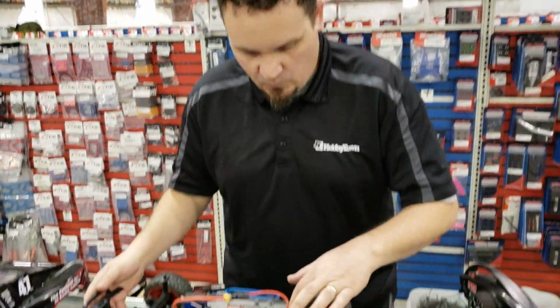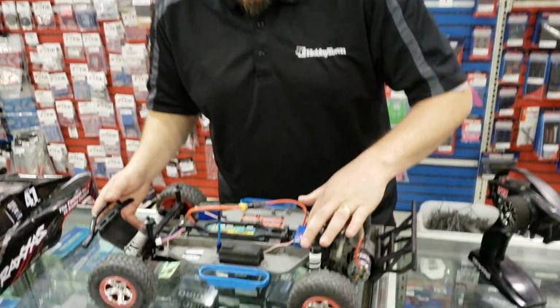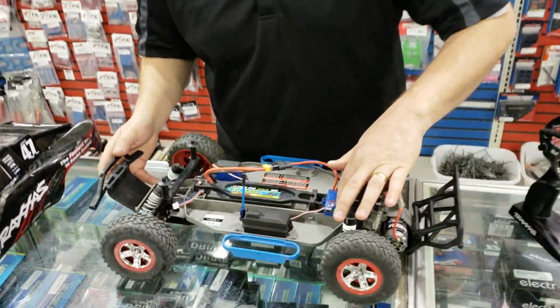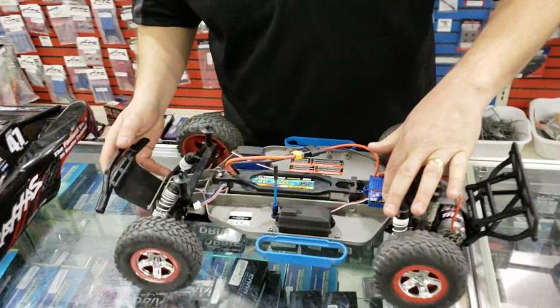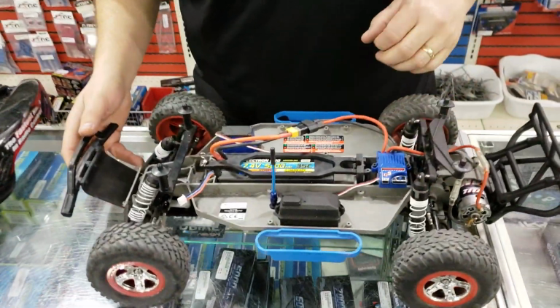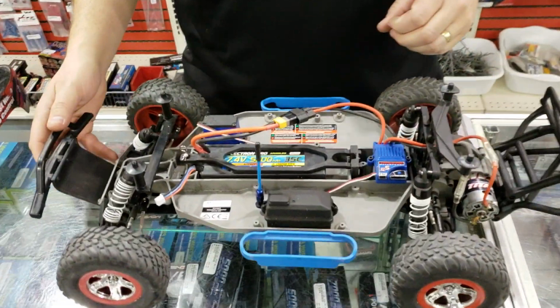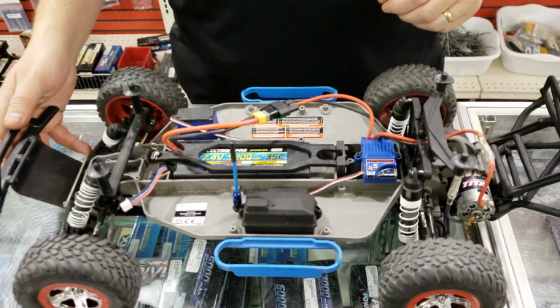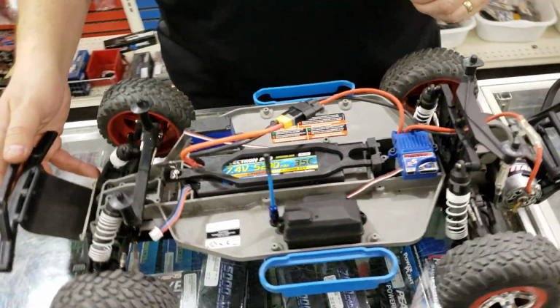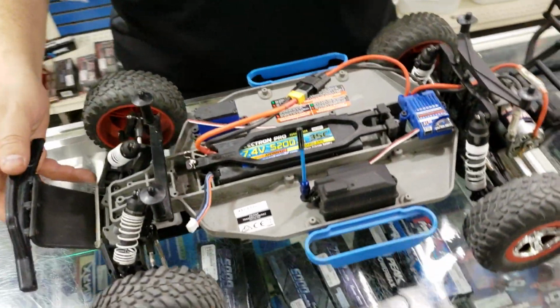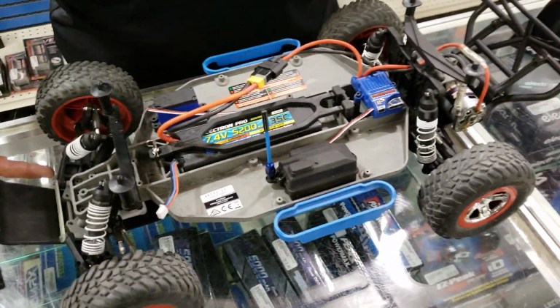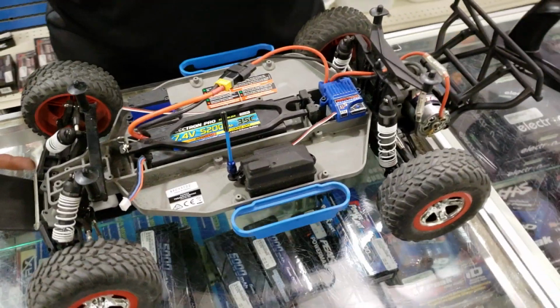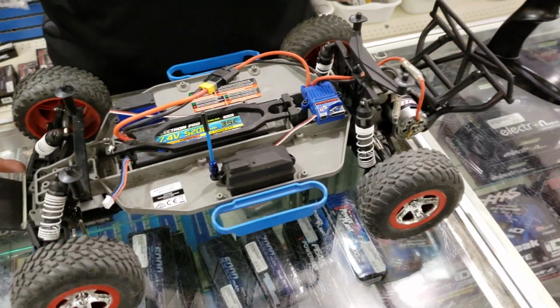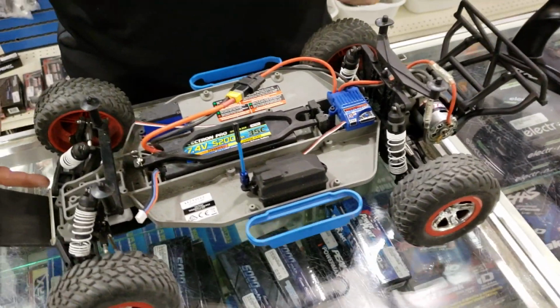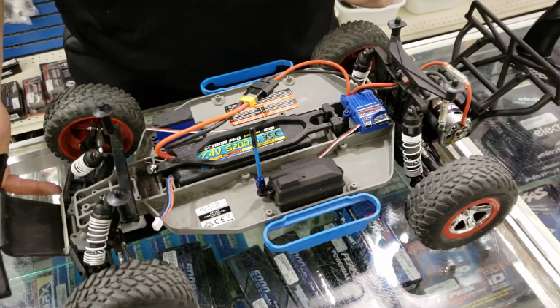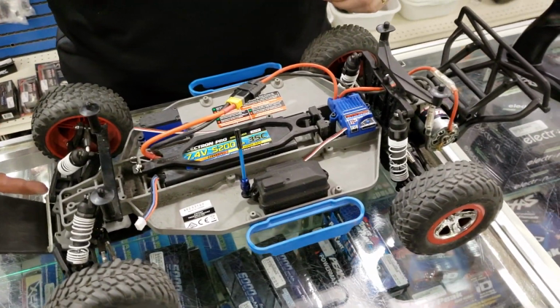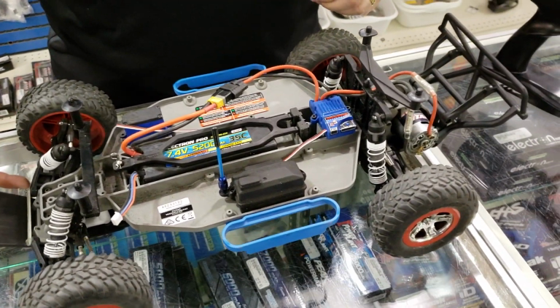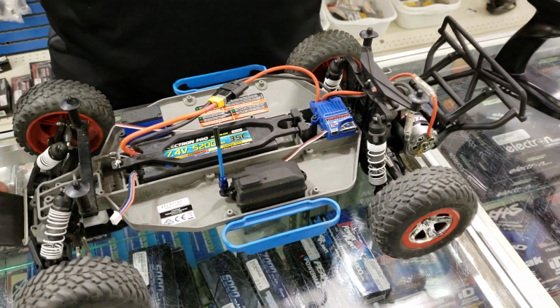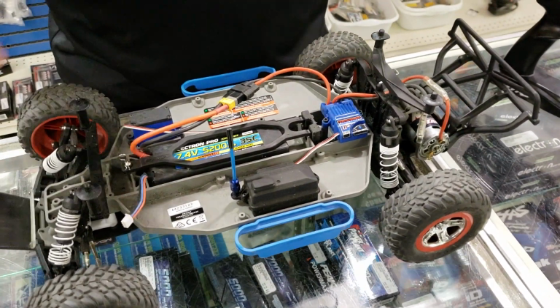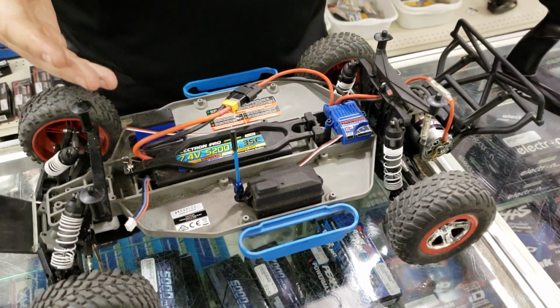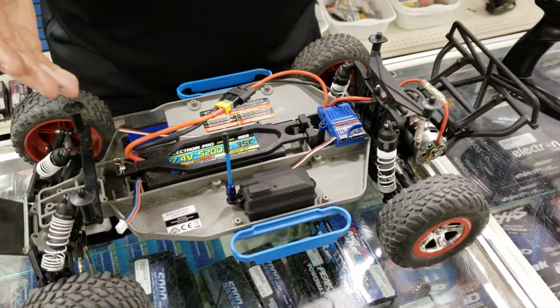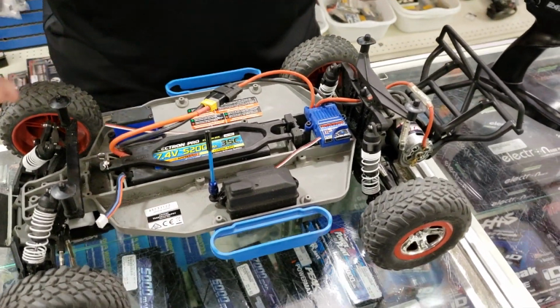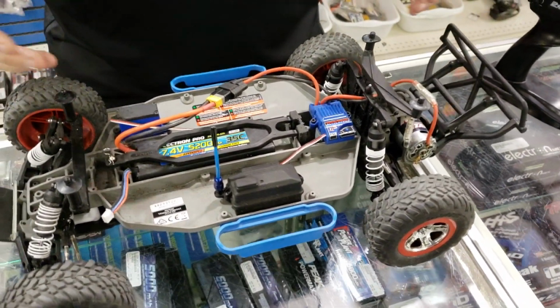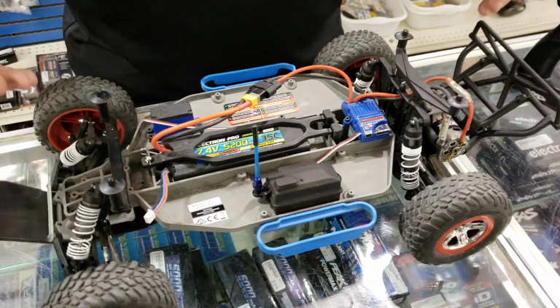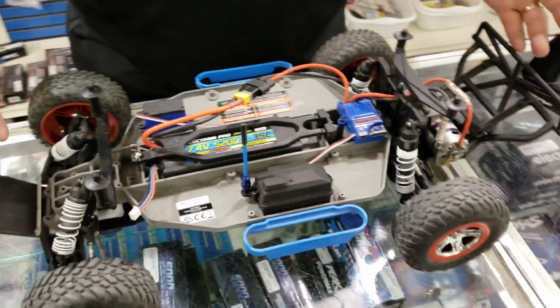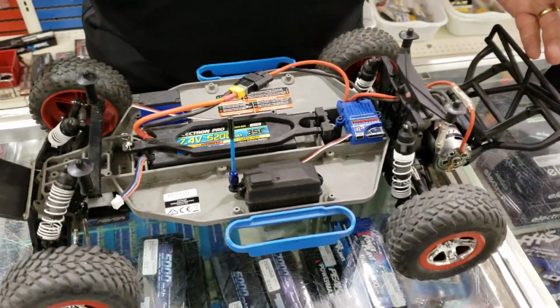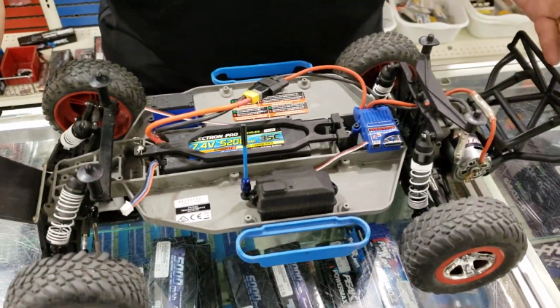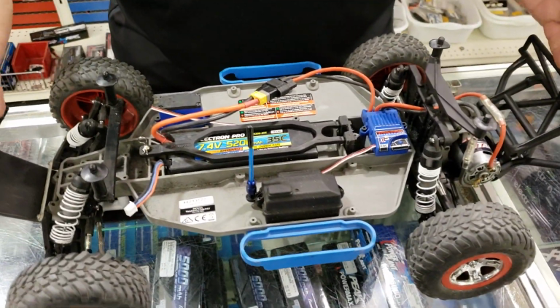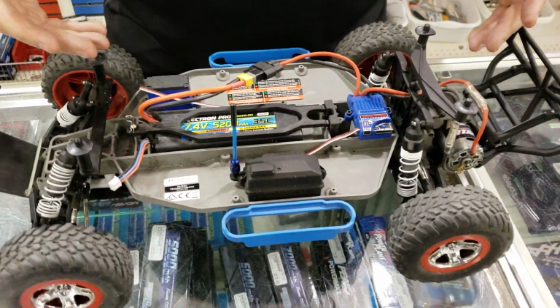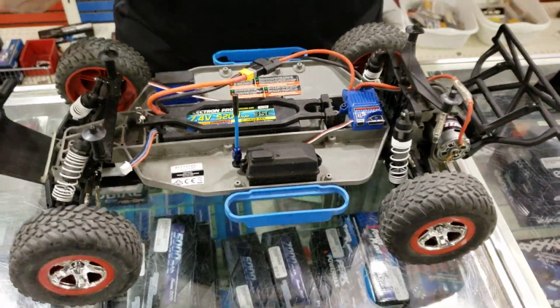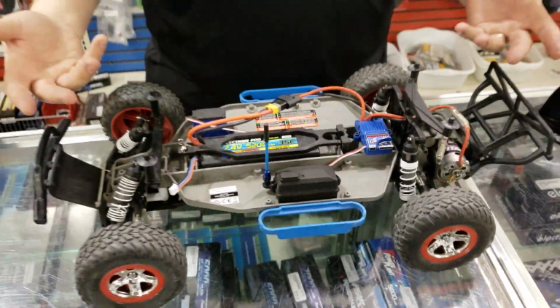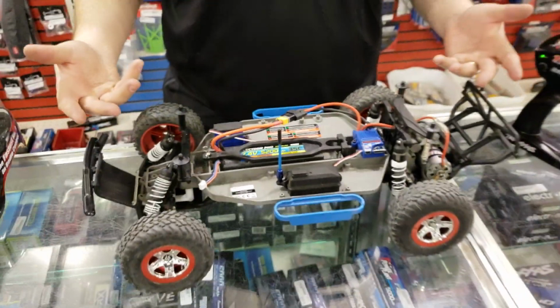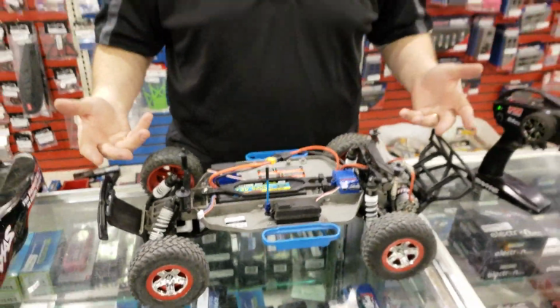So now that it's in LiPo mode, we'll shut her off and then we'll put it into its different modes. We're going to go right to trainer mode. Let's say you've got a young person who wants to drive this but you don't want them to break a bunch of stuff.